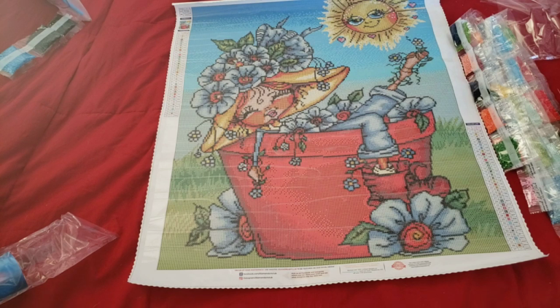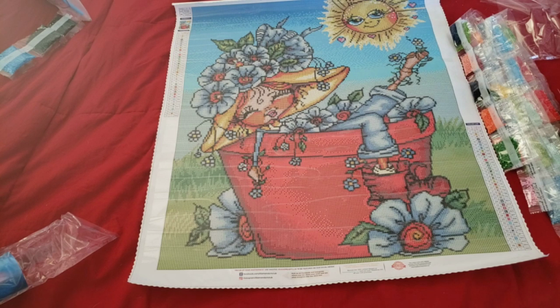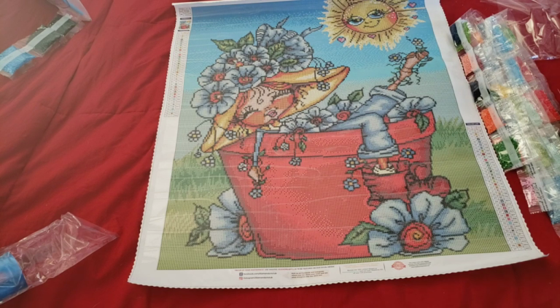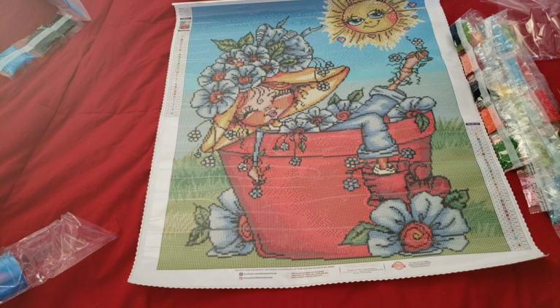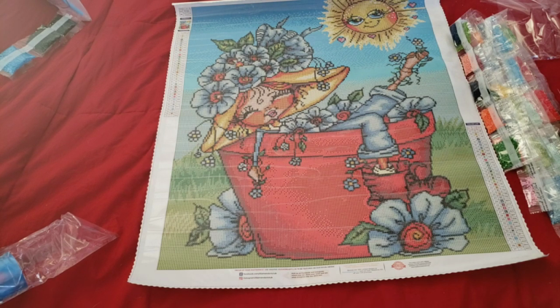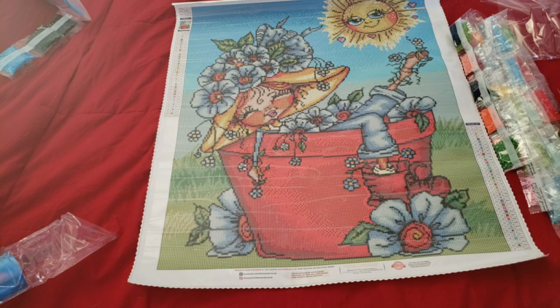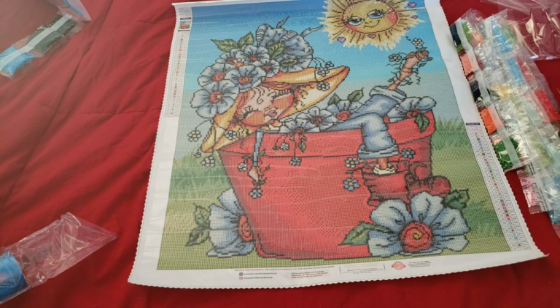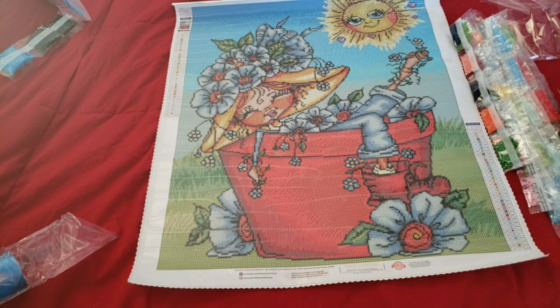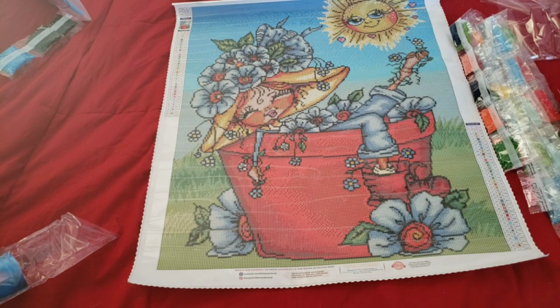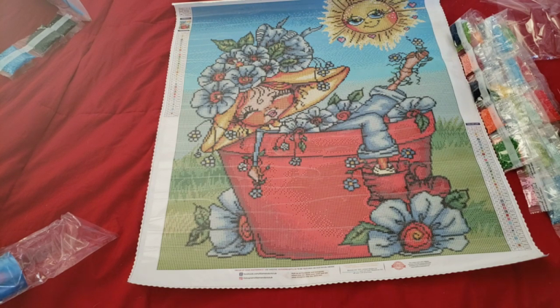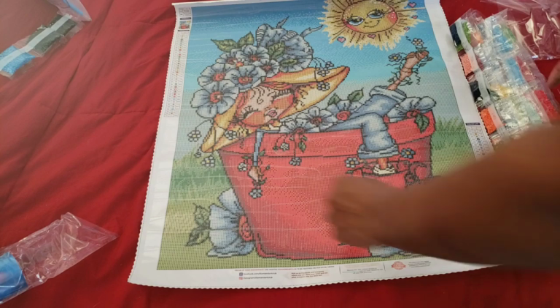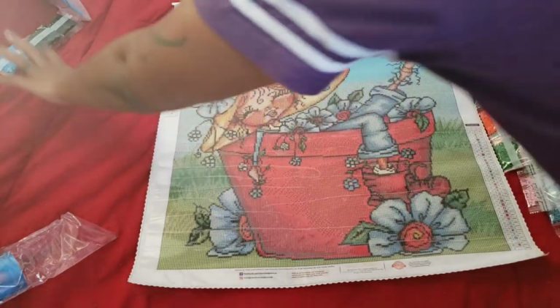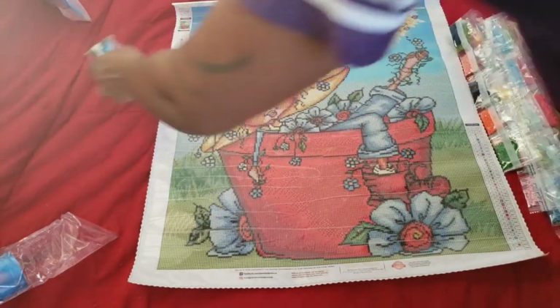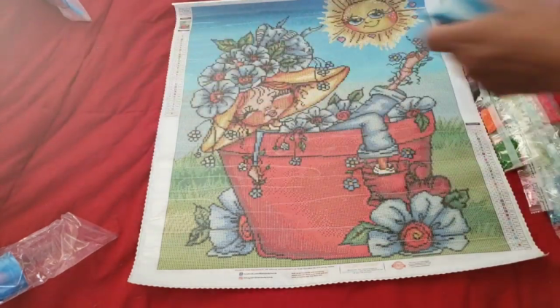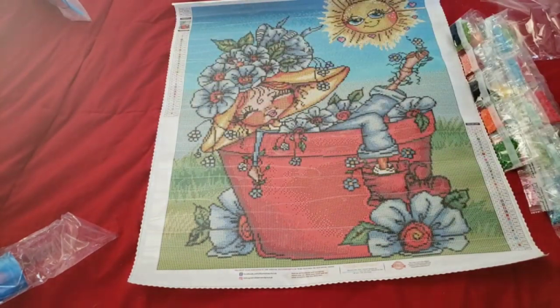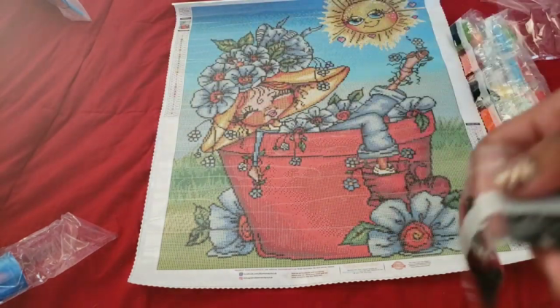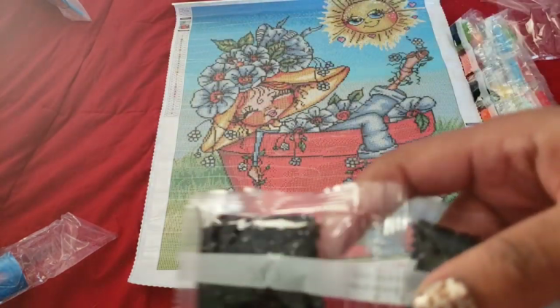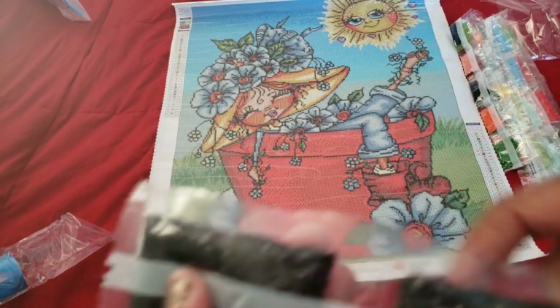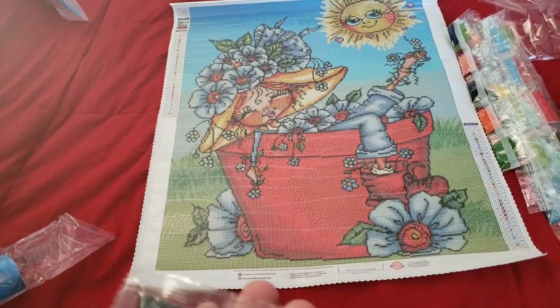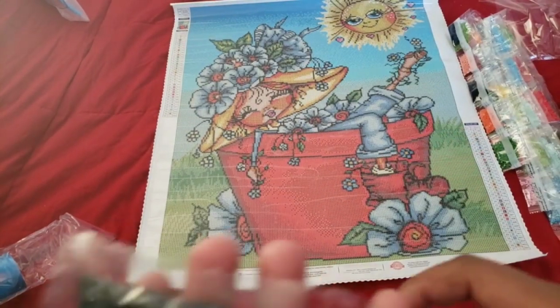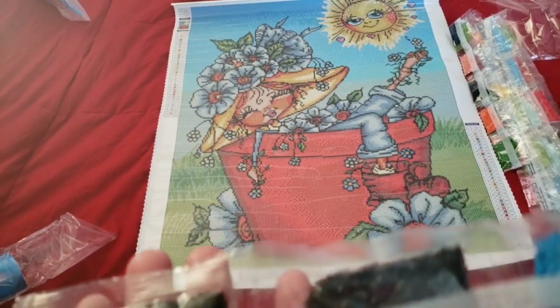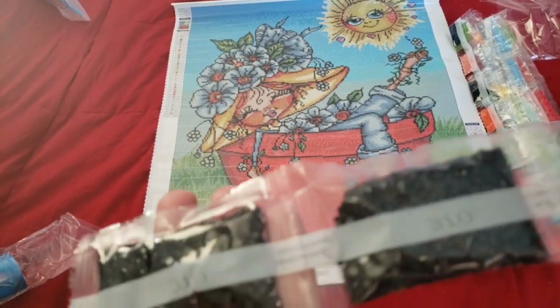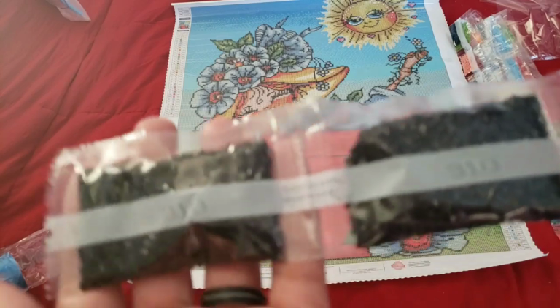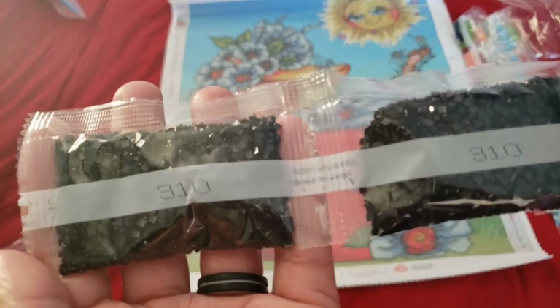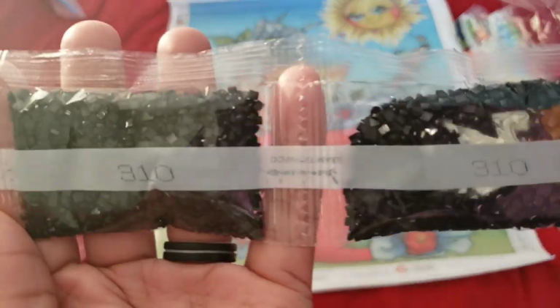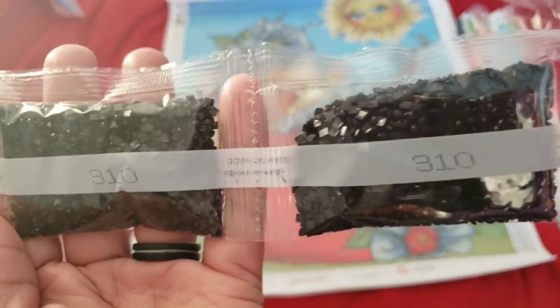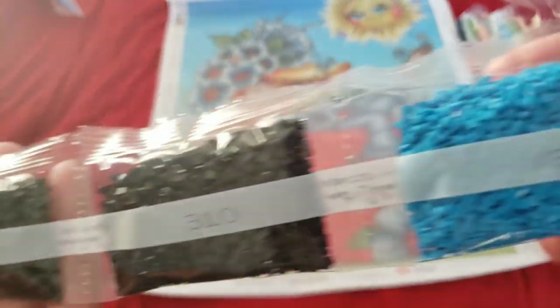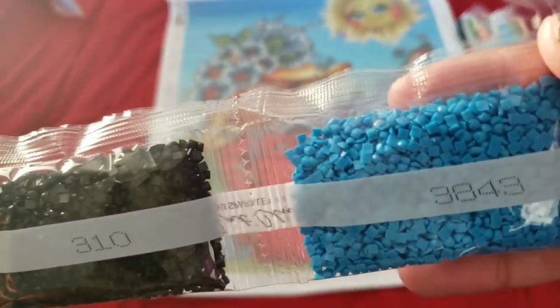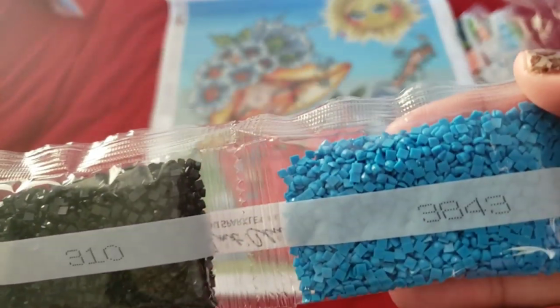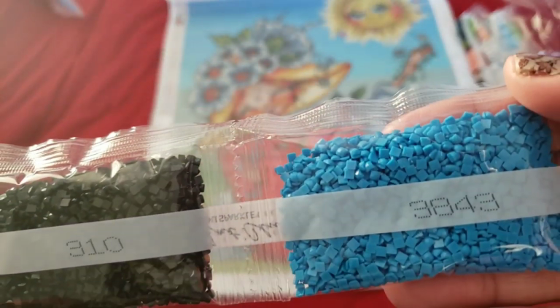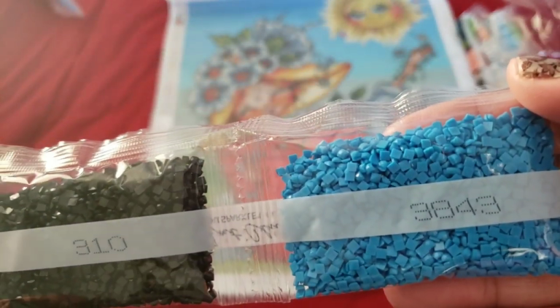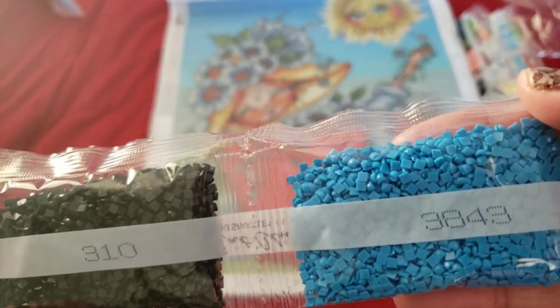That is the sneak peek I have for you this week. Oh wait - we got some more 310s. If you thought only one bag of 310s was gonna do it, Diamond Art Club said psych! More 310s and another 3843.